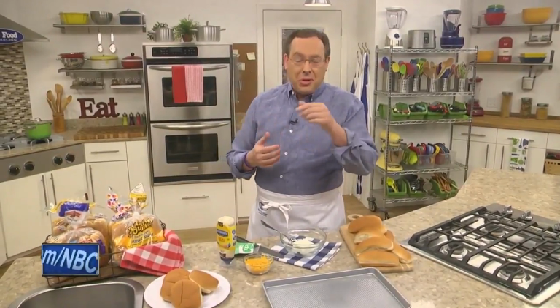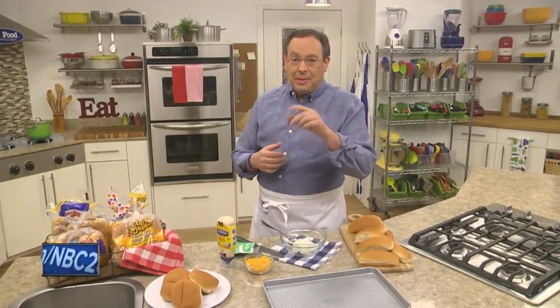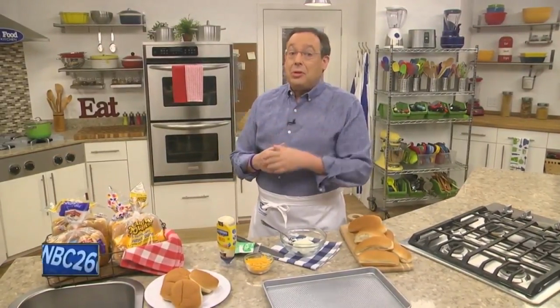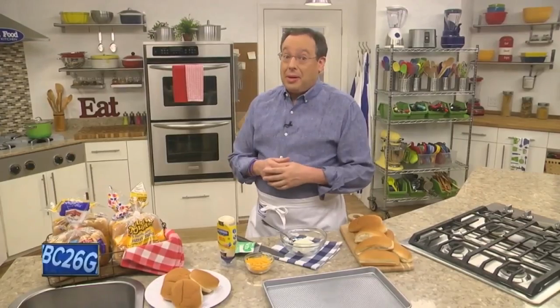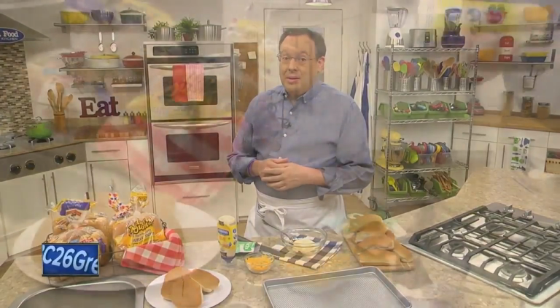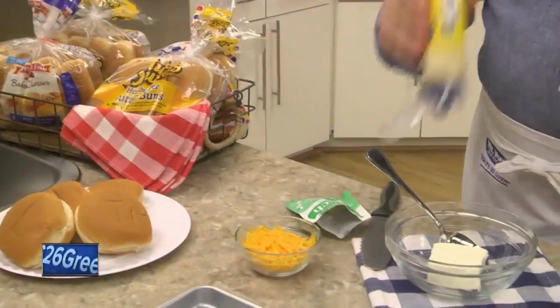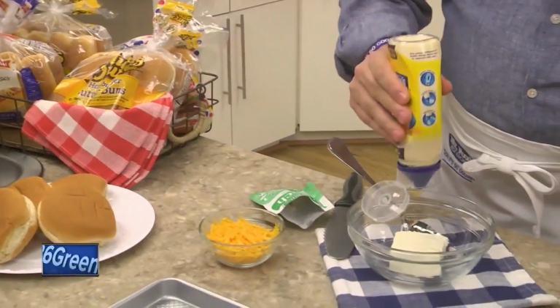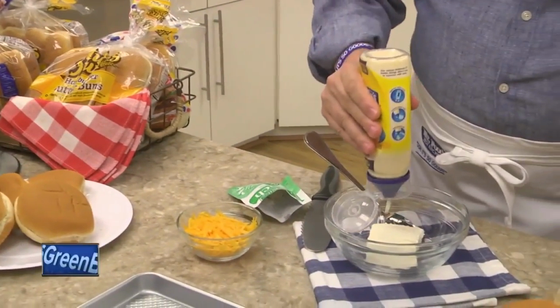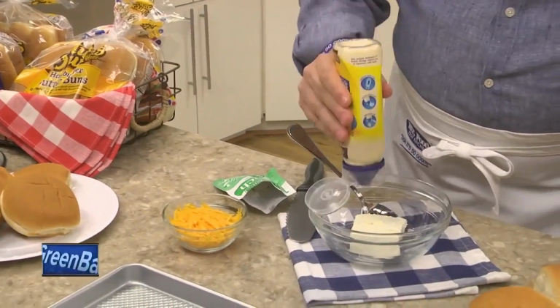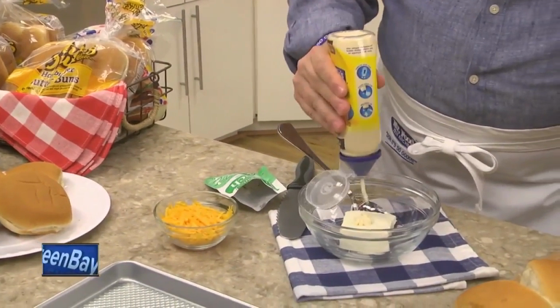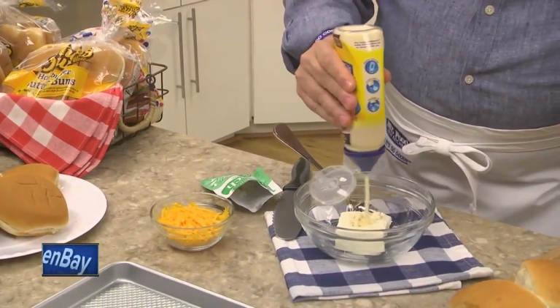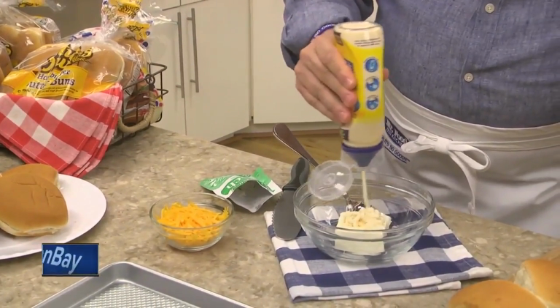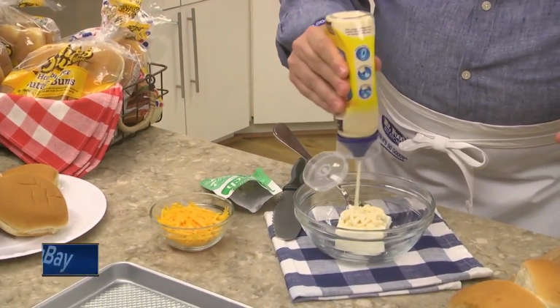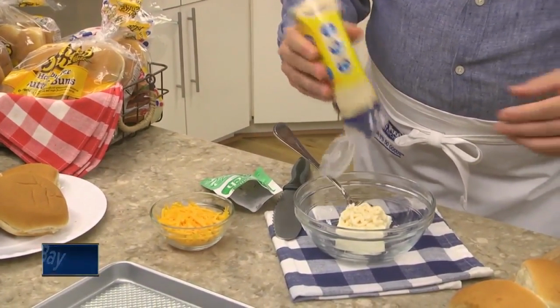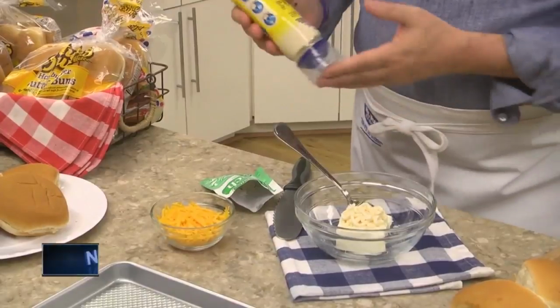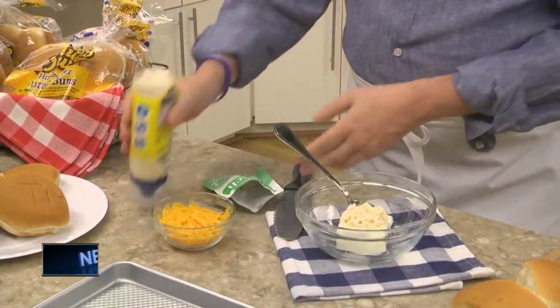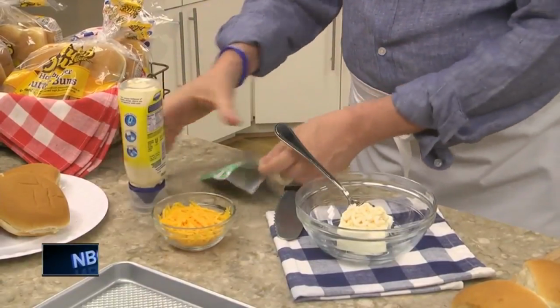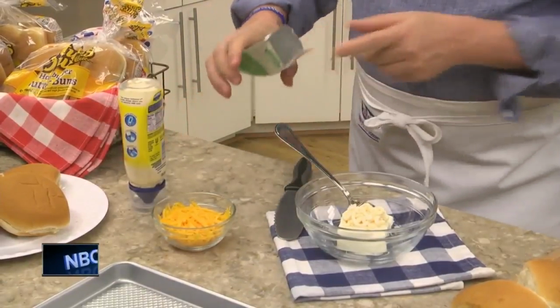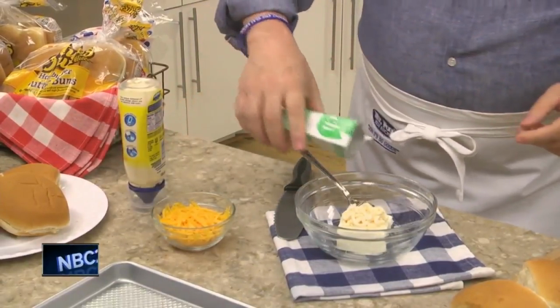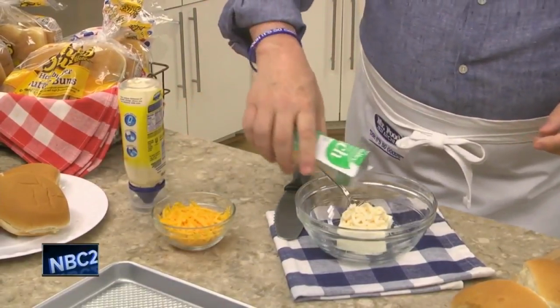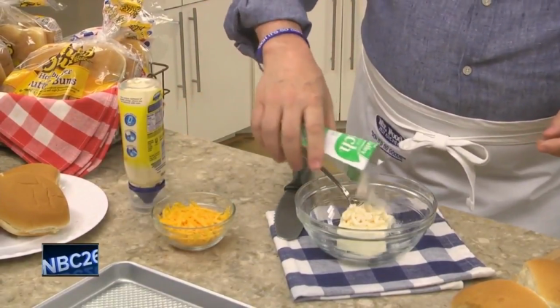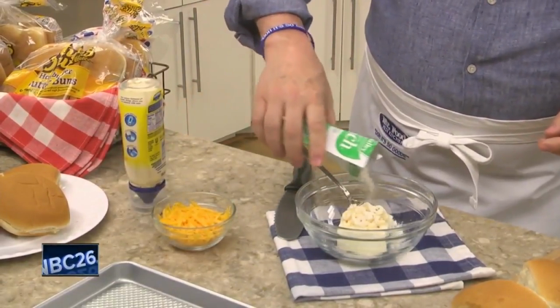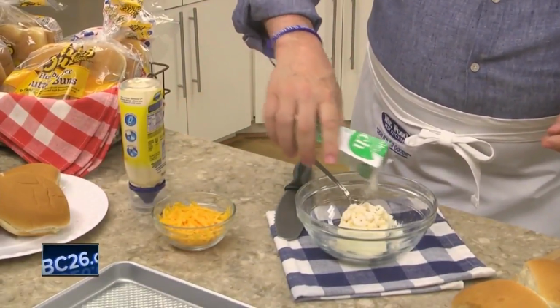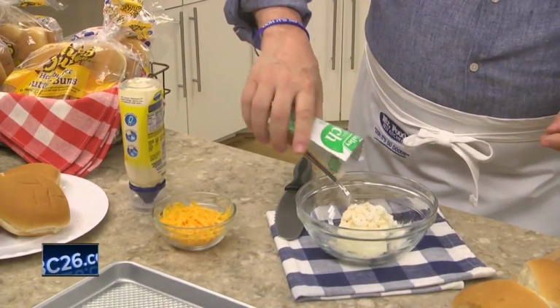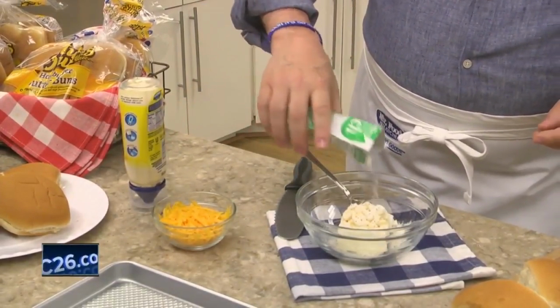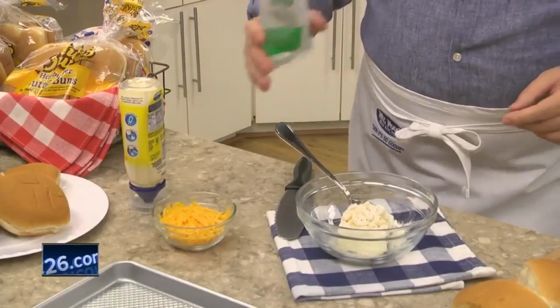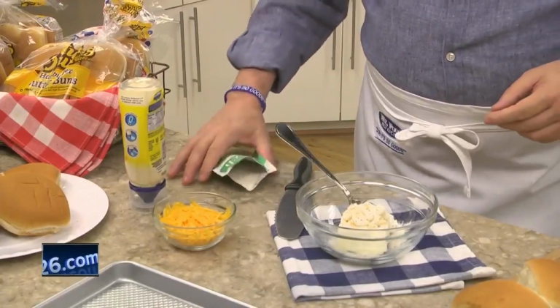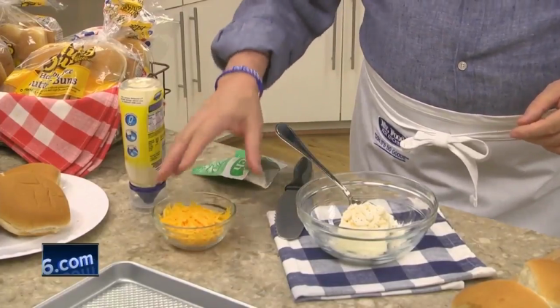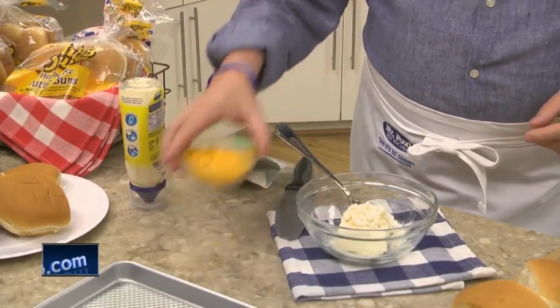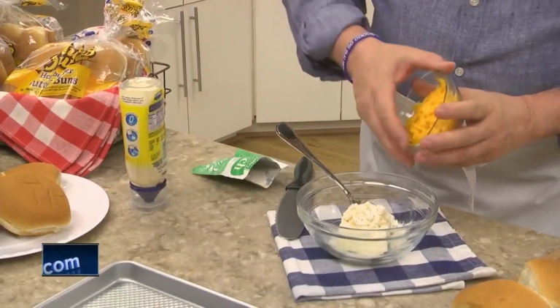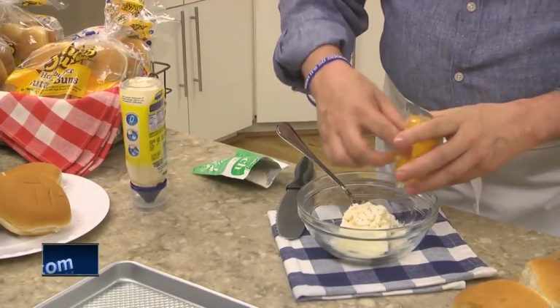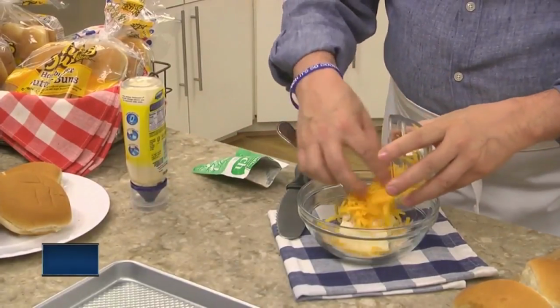So let me show you what we did. The first thing we do is combine some softened cream cheese with a bit of mayo, dry ranch dressing mix, and some shredded cheddar cheese.